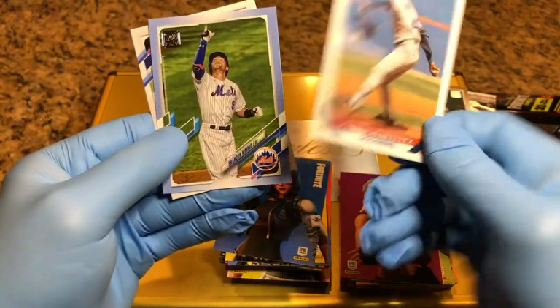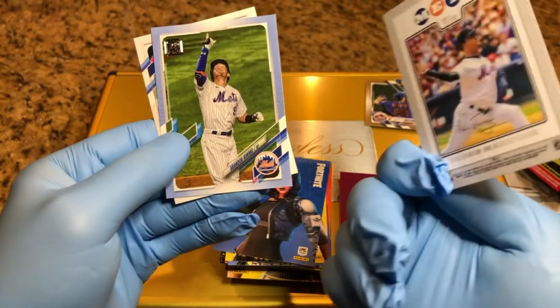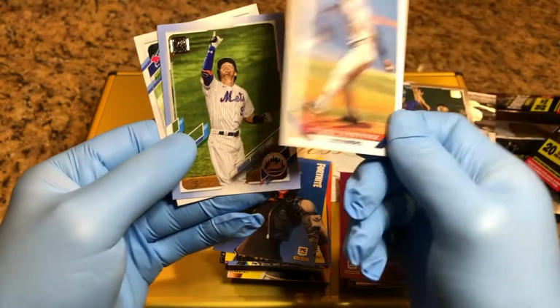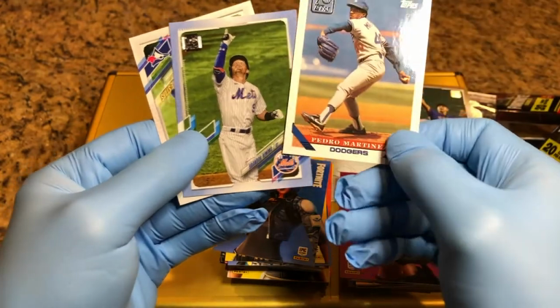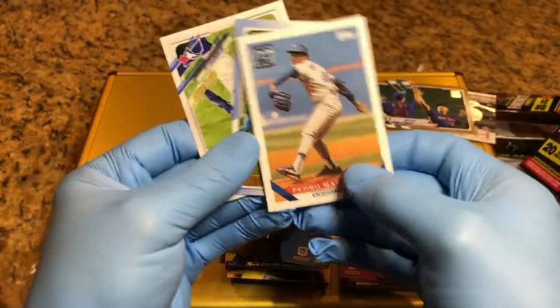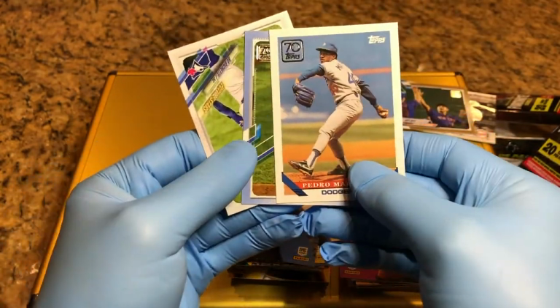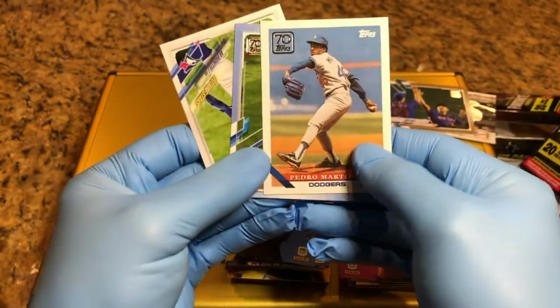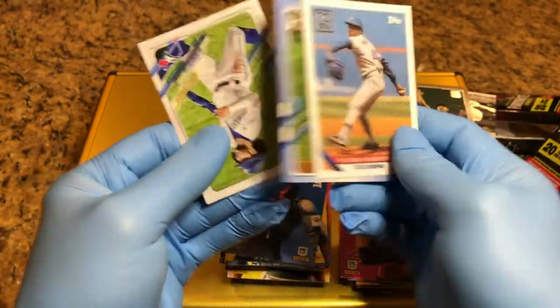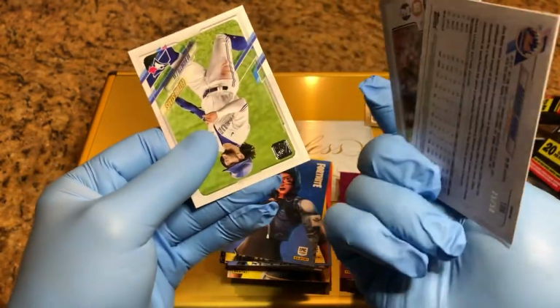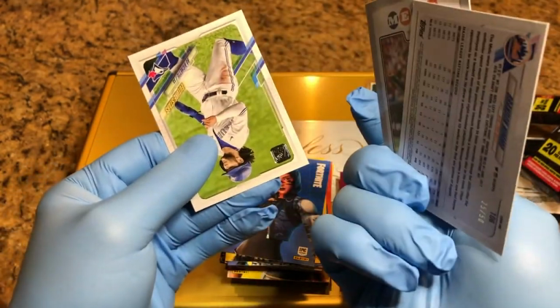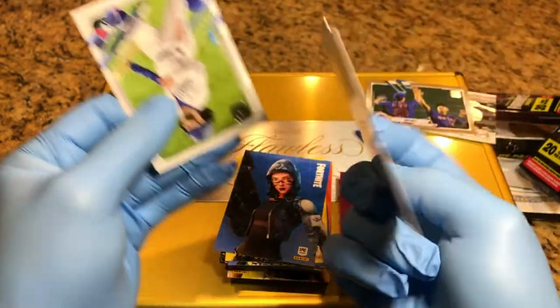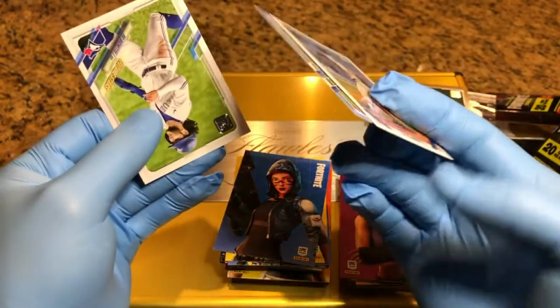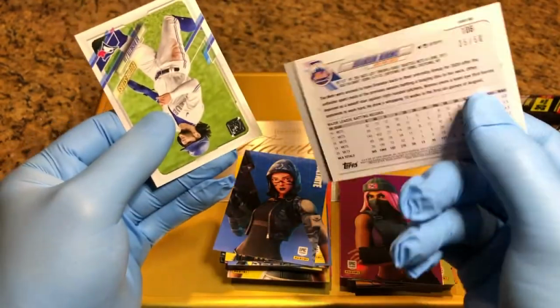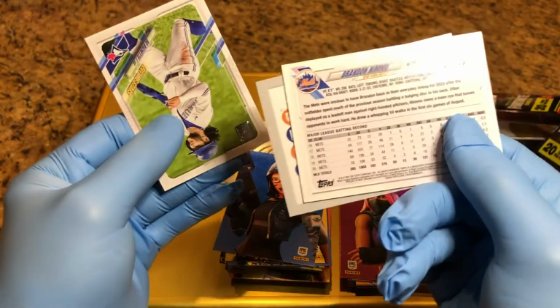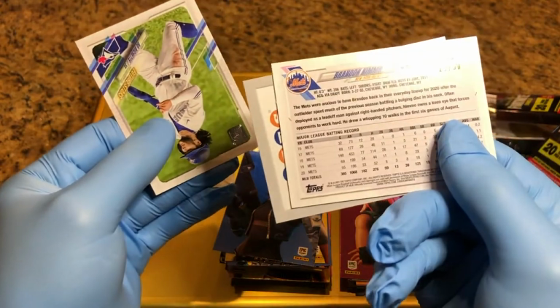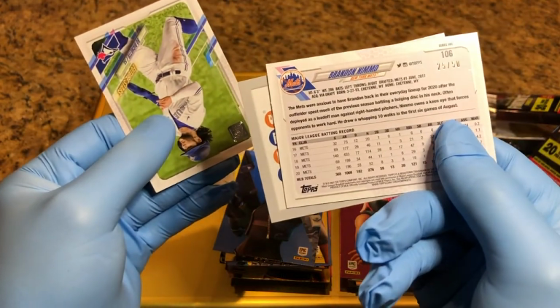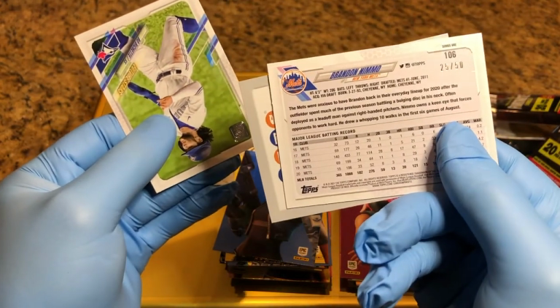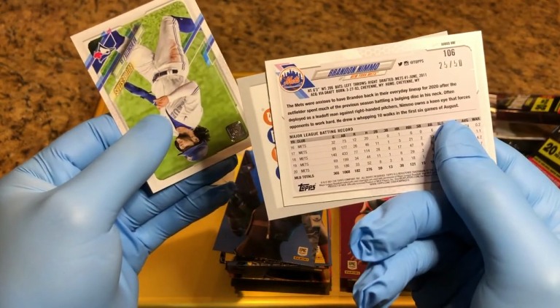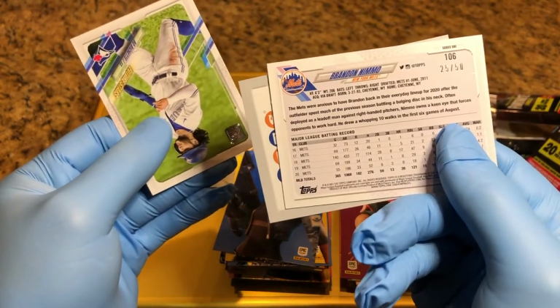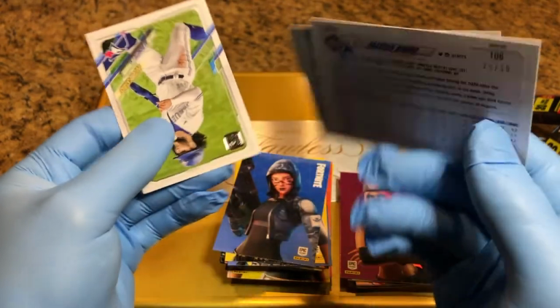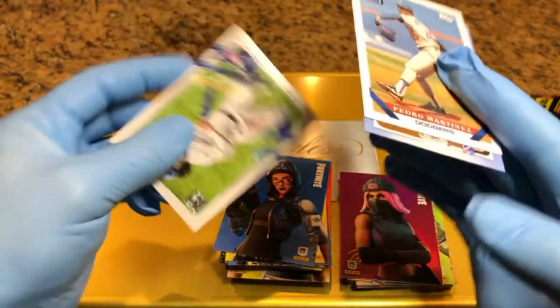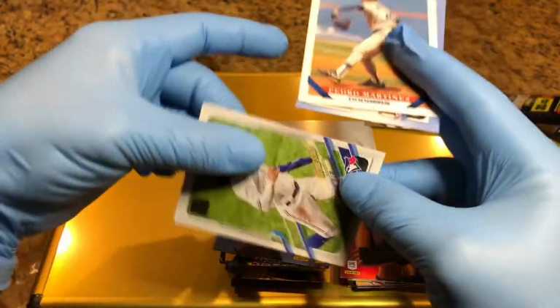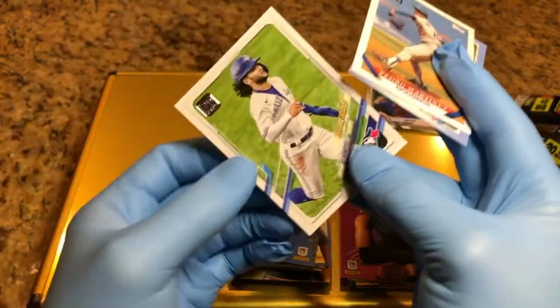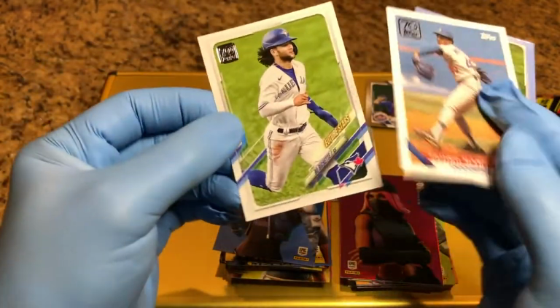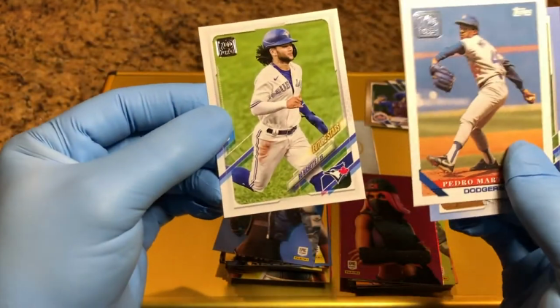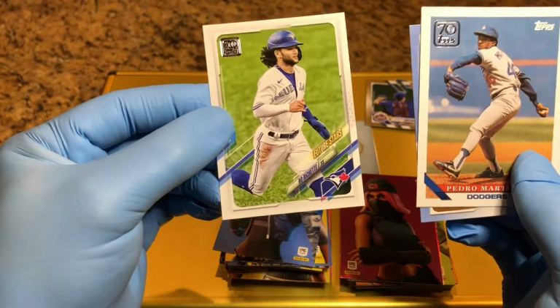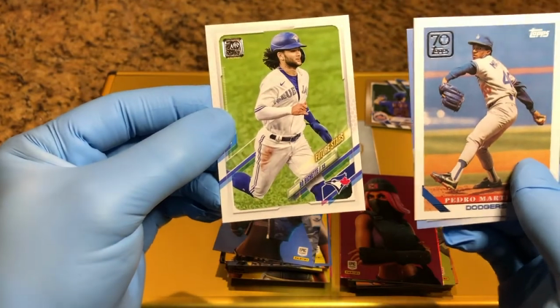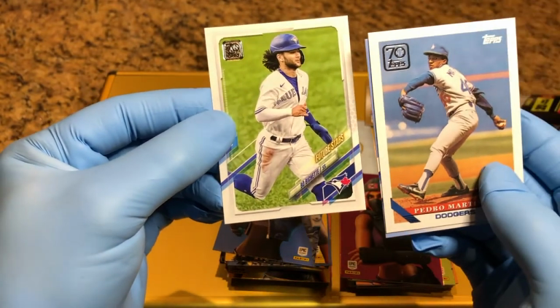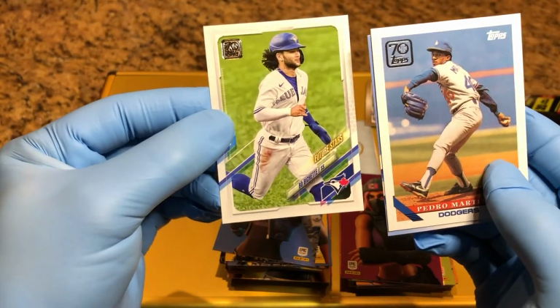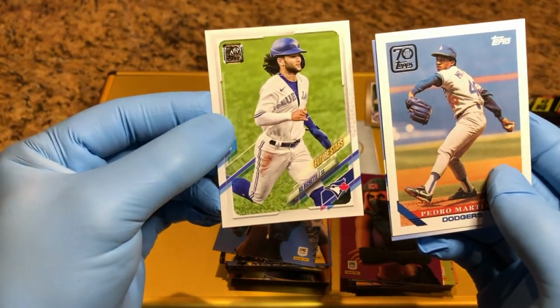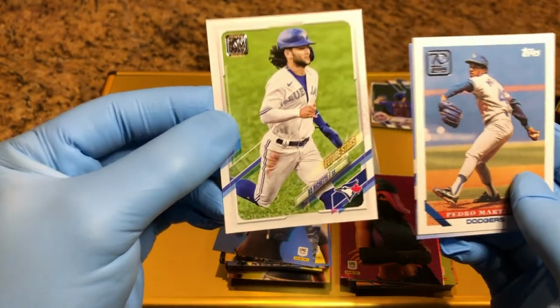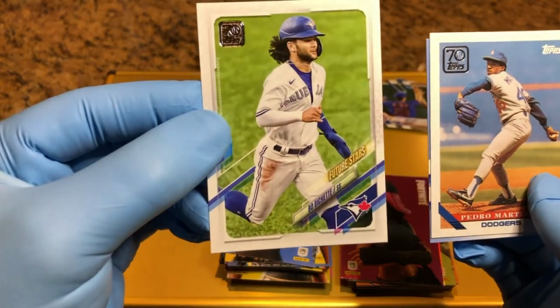Pedro Martinez — another numbered card, 25 of 50. Future Stars — we'll throw him in there too. What do you think, guys?